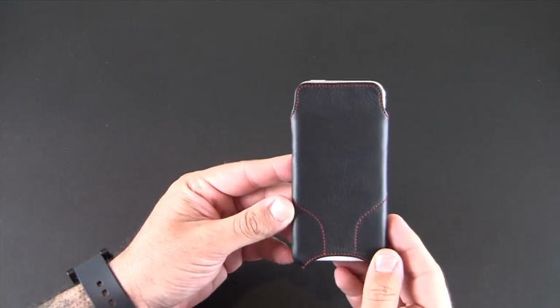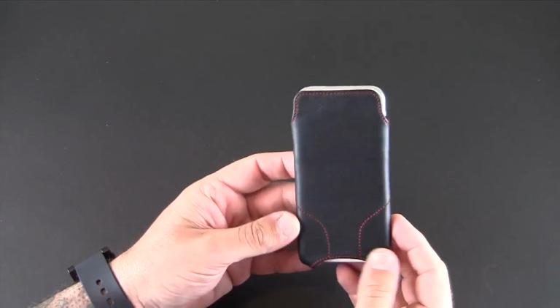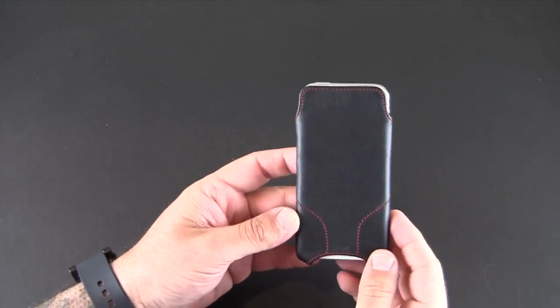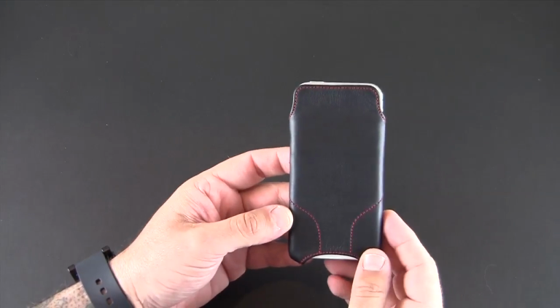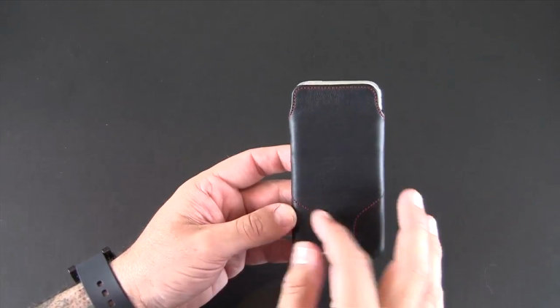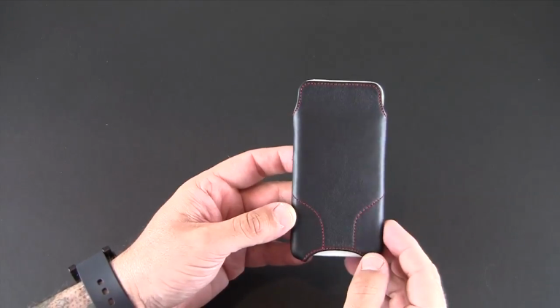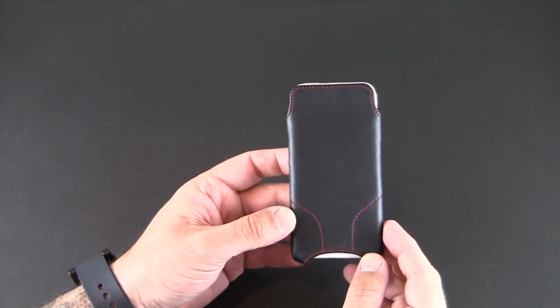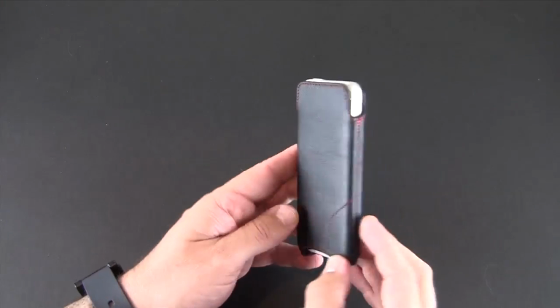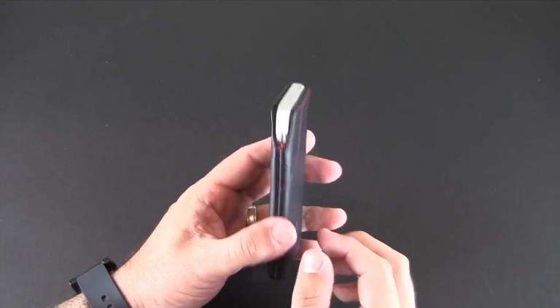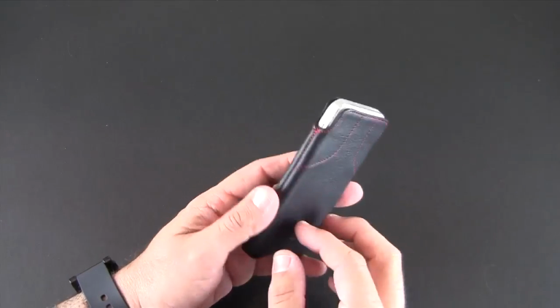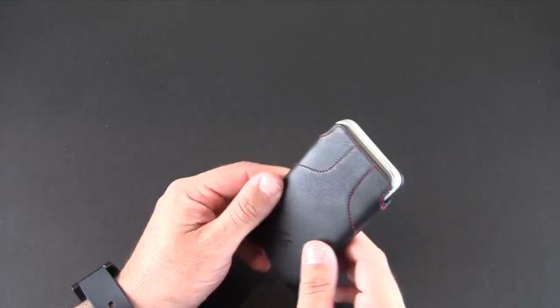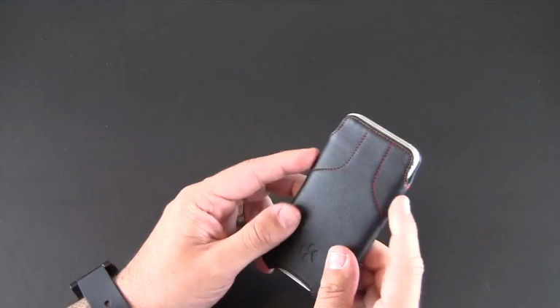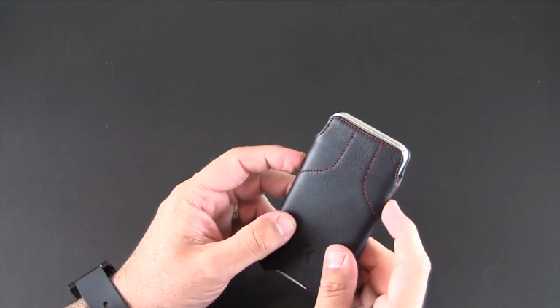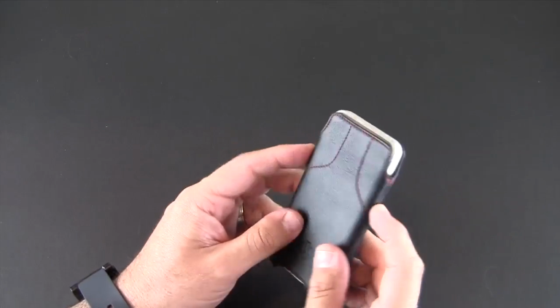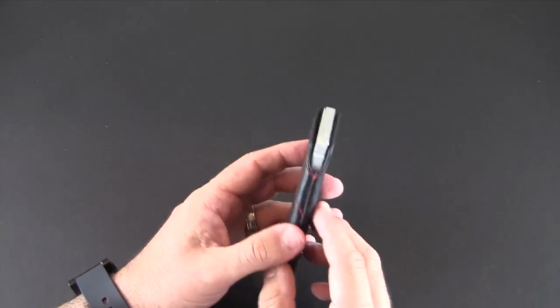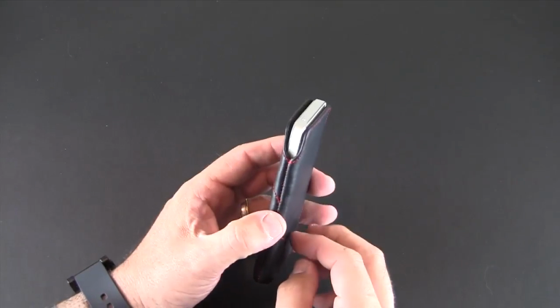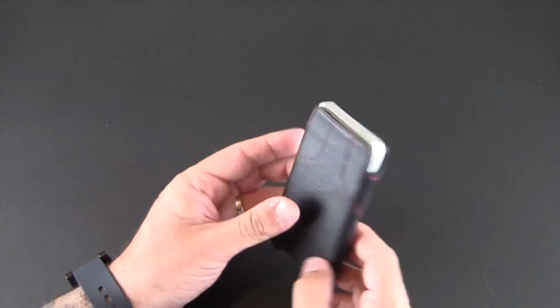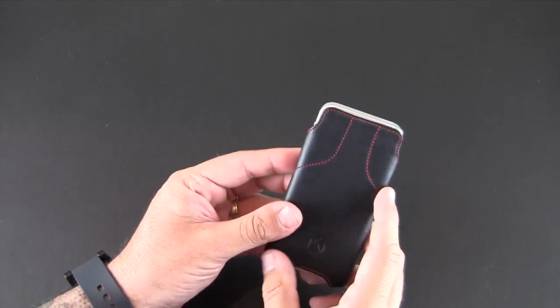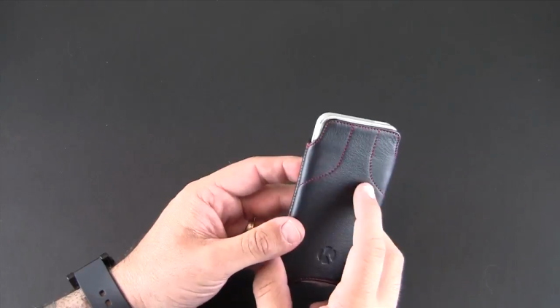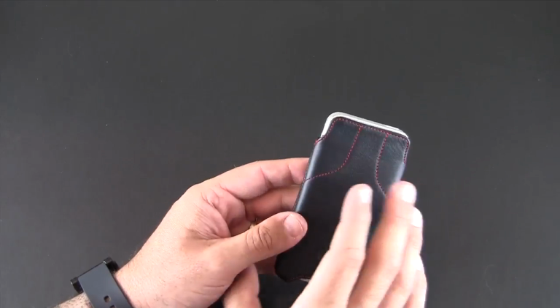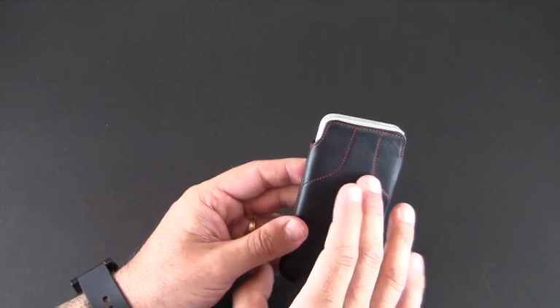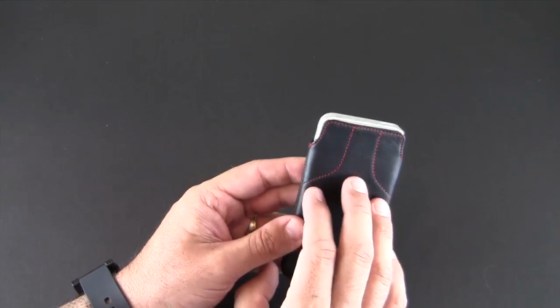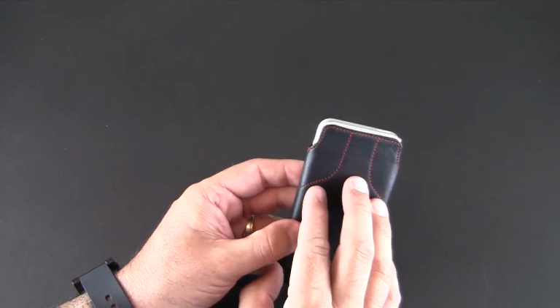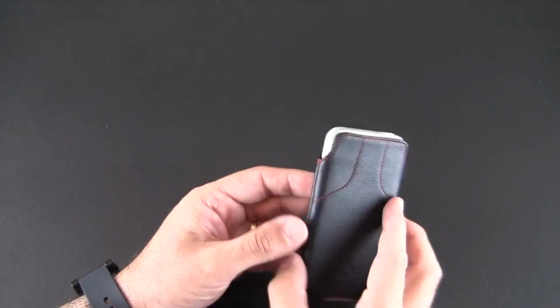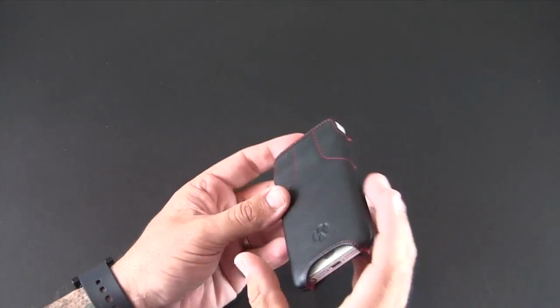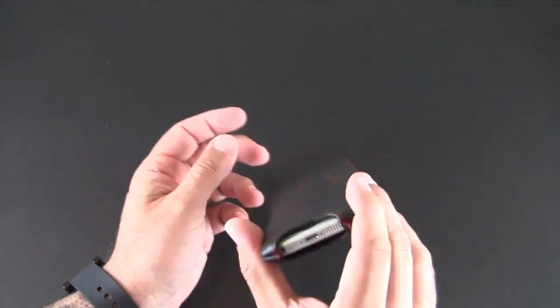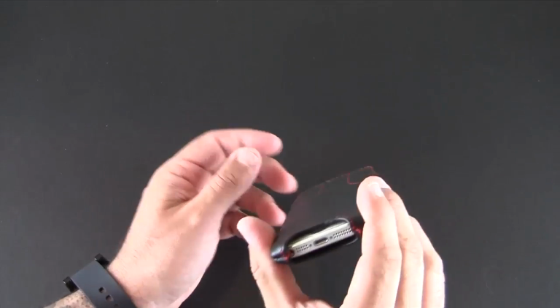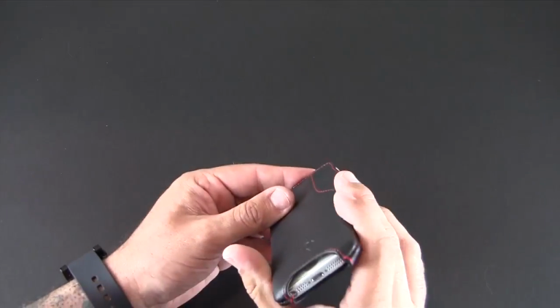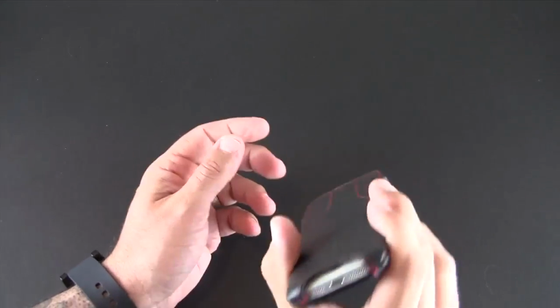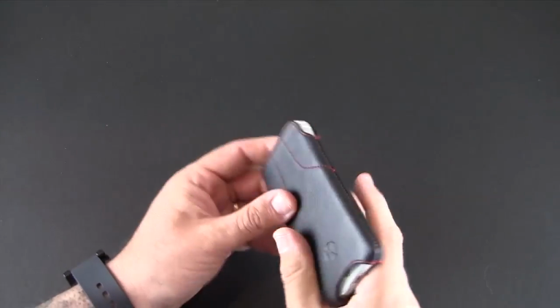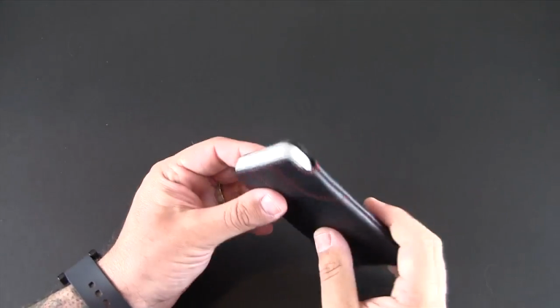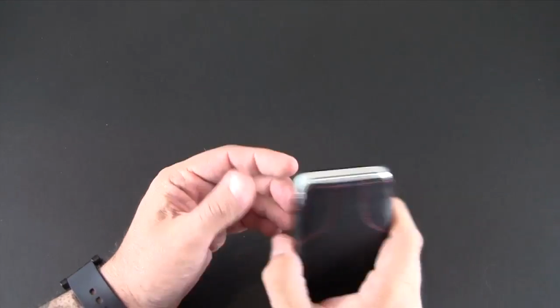The back of the case is kind of plain except for the stitching, which looks really good. There is a bit of rigidity to the case as well, which assists in protecting your phone while it's in here as well as making sure you've got that nice tight fit.